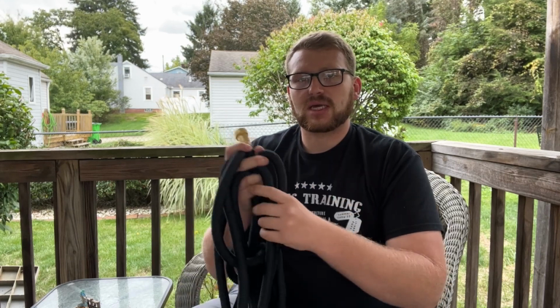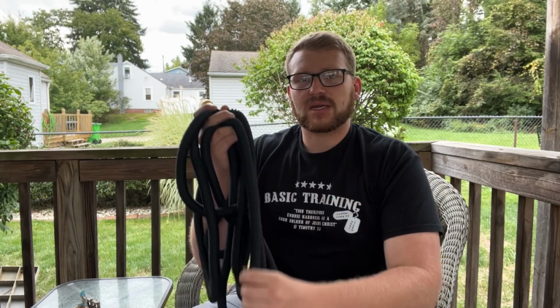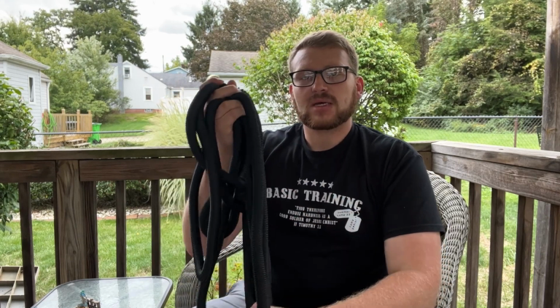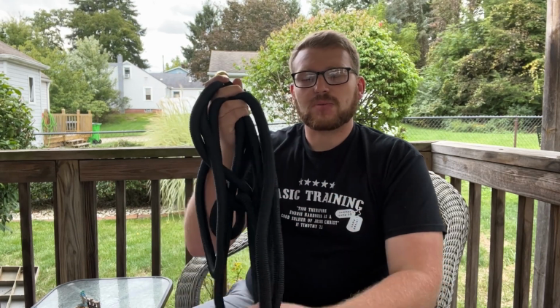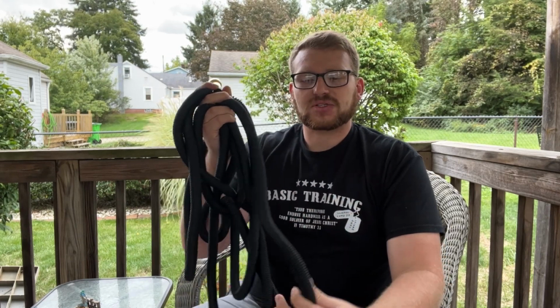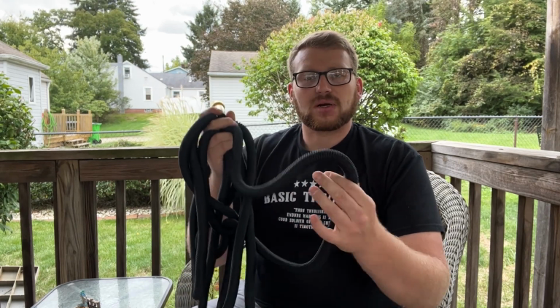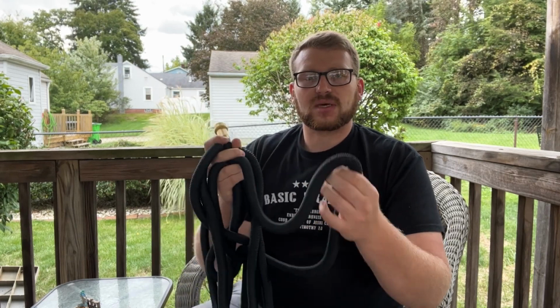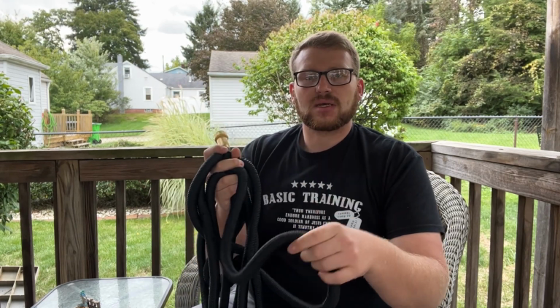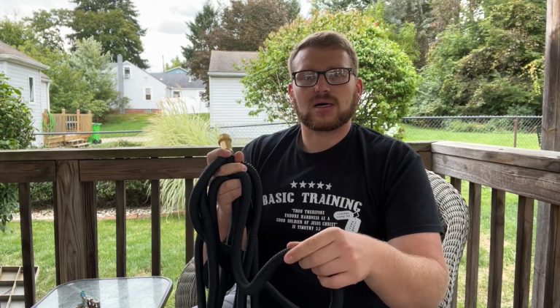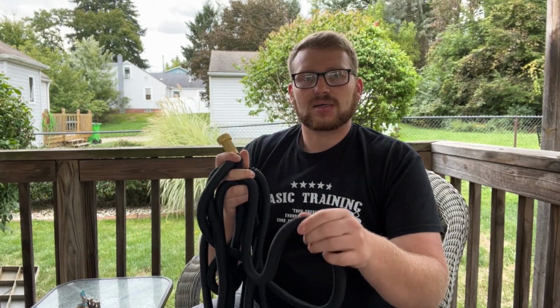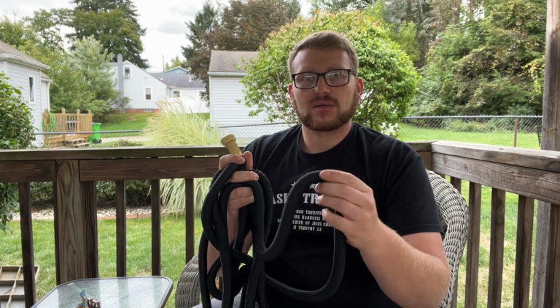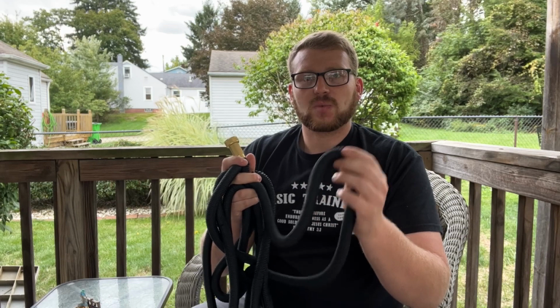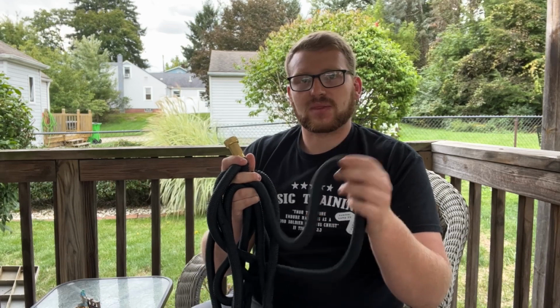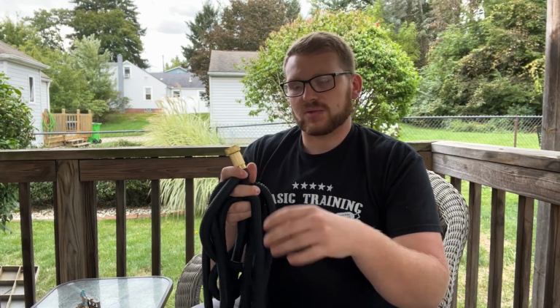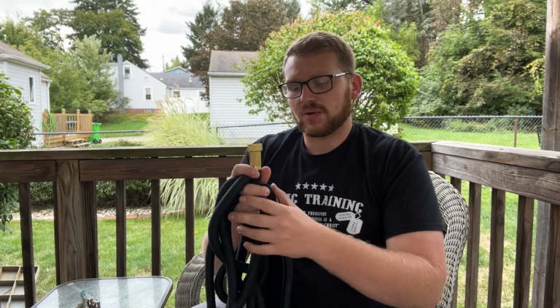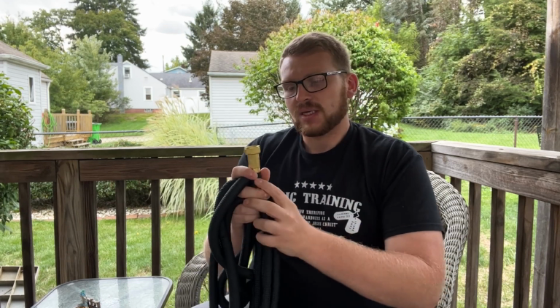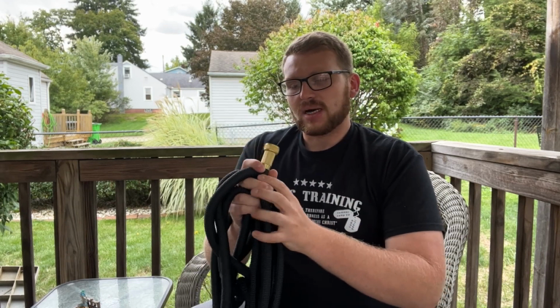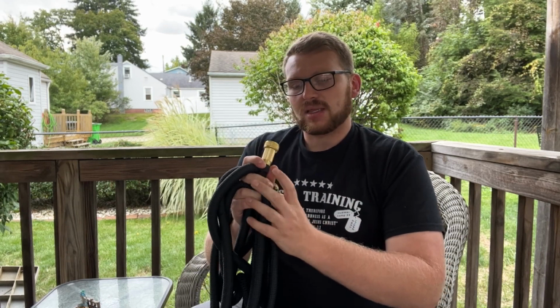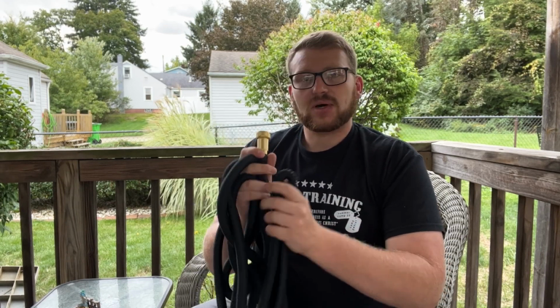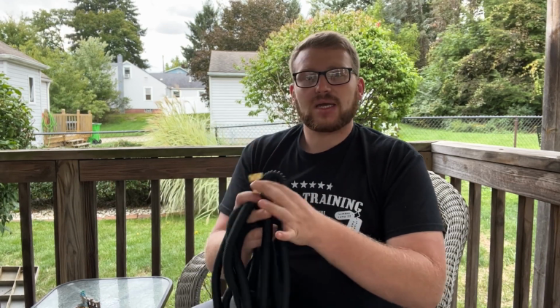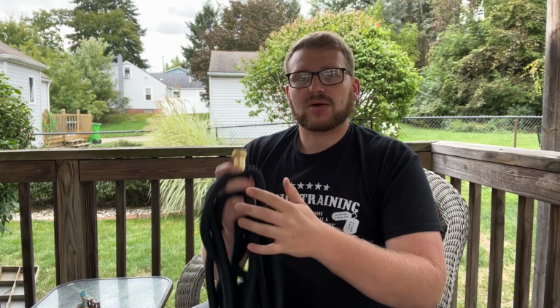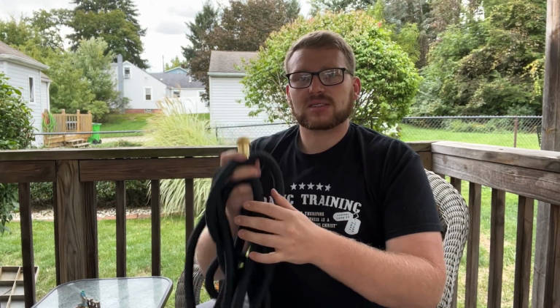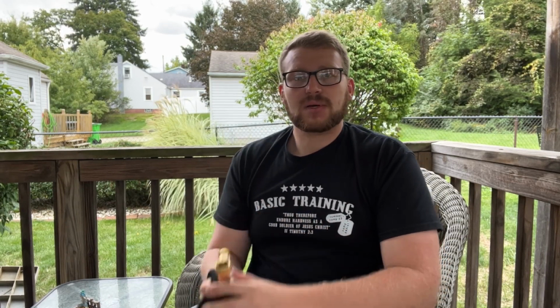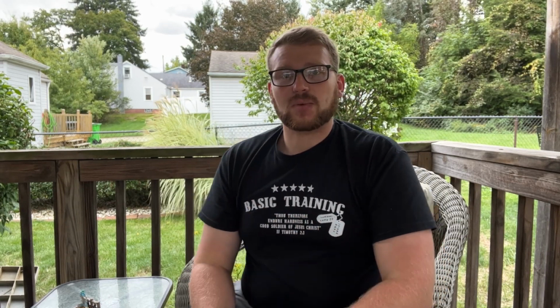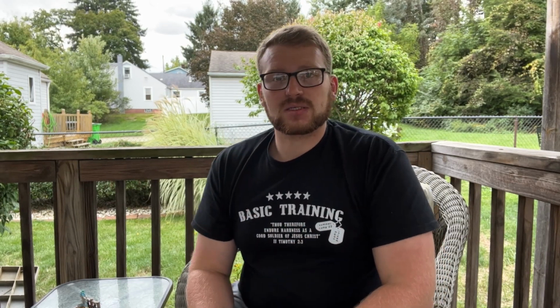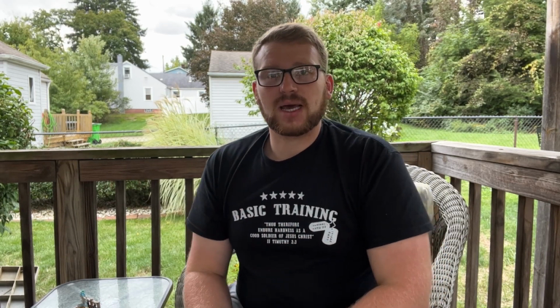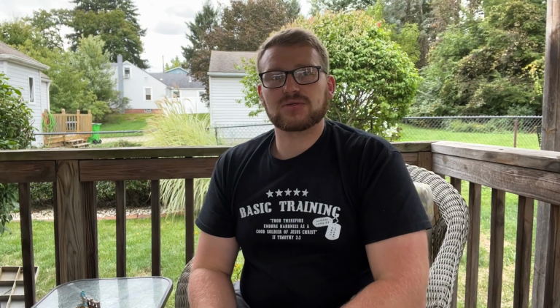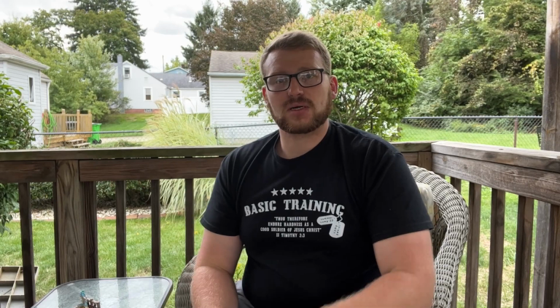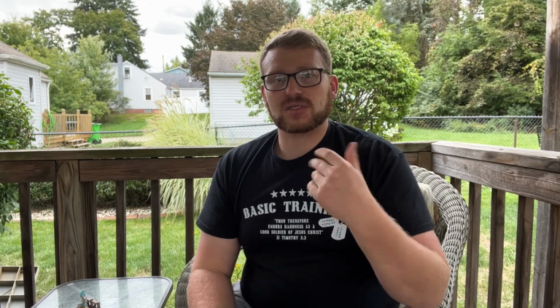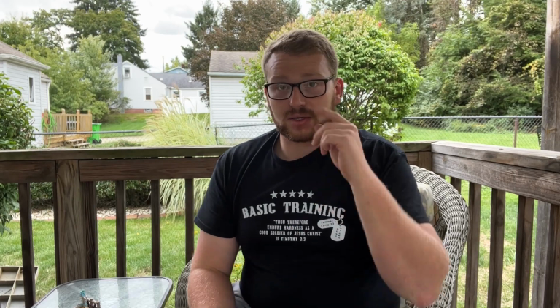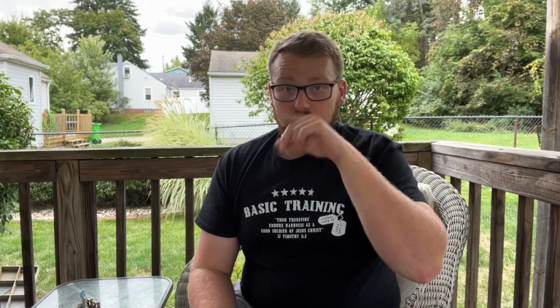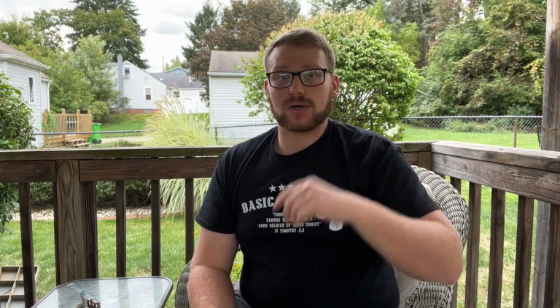It's got decent thickness to the walls to keep the pressure within the hose. Let's go ahead and hook this up and see just how good this thing works.